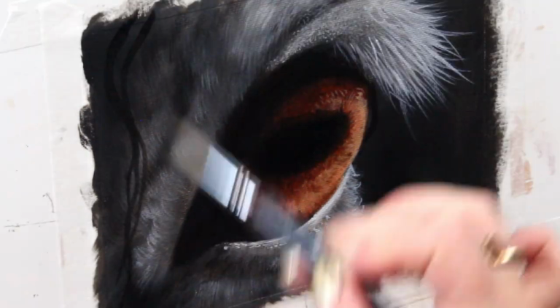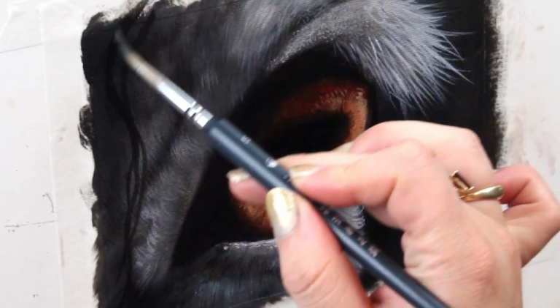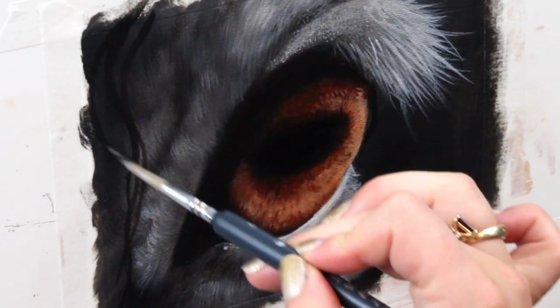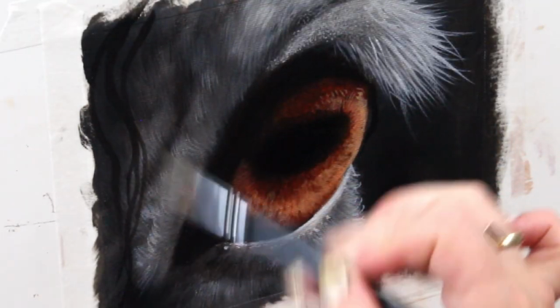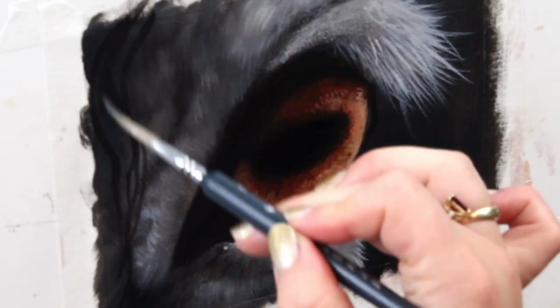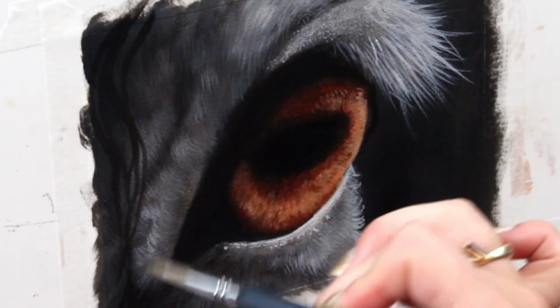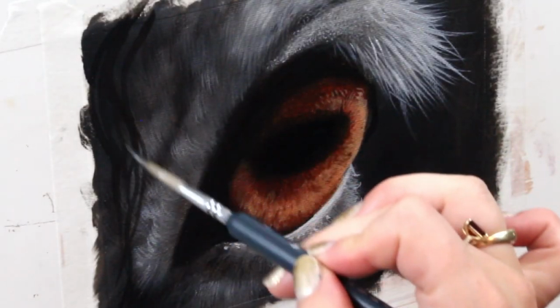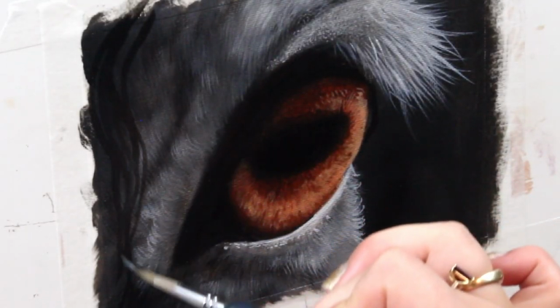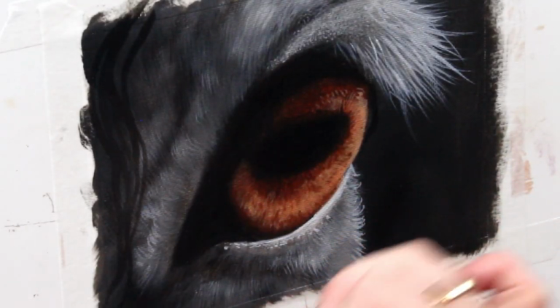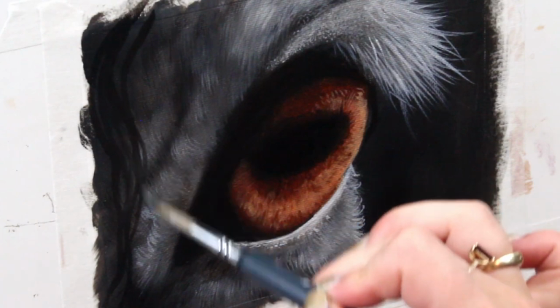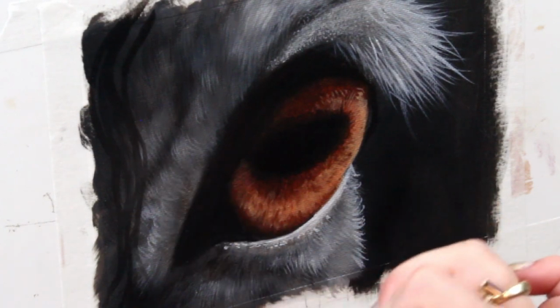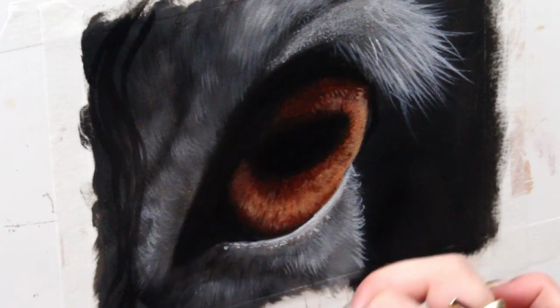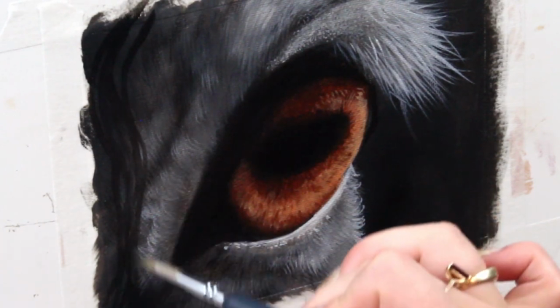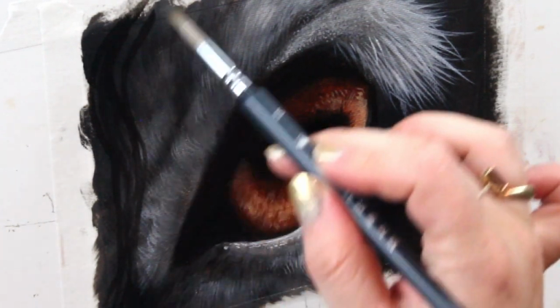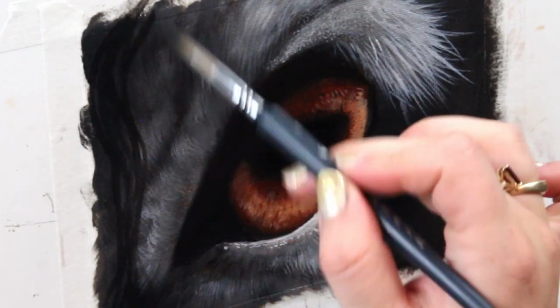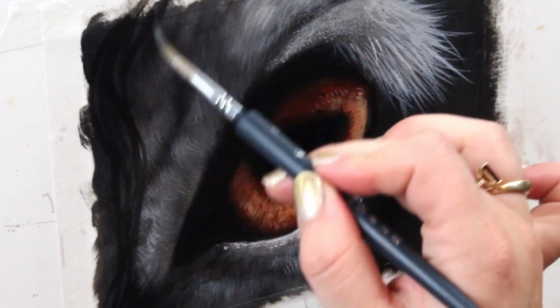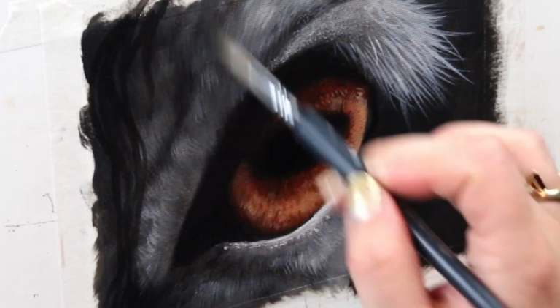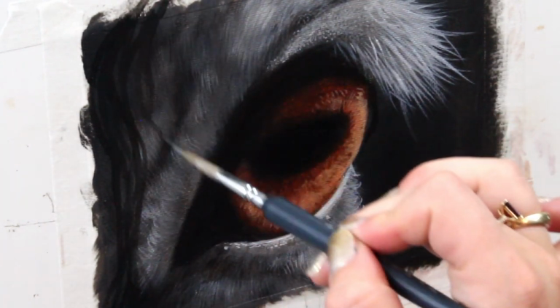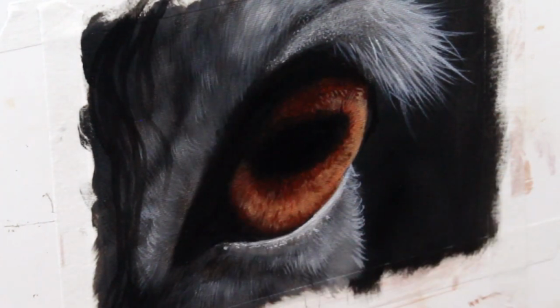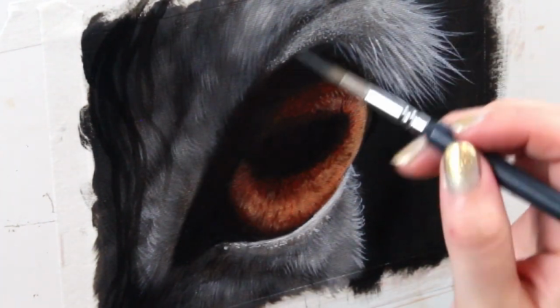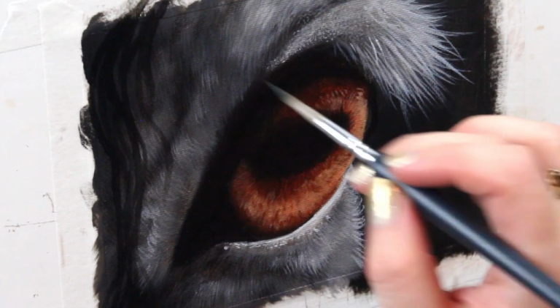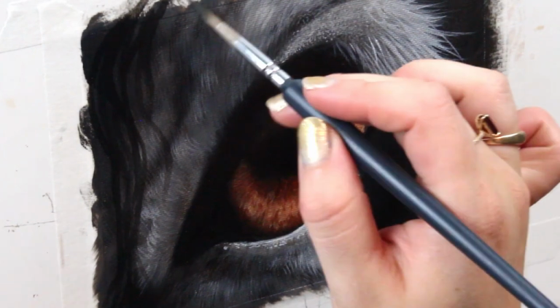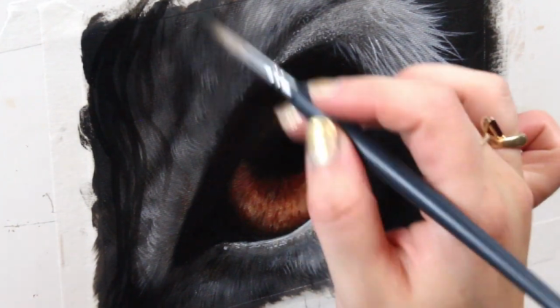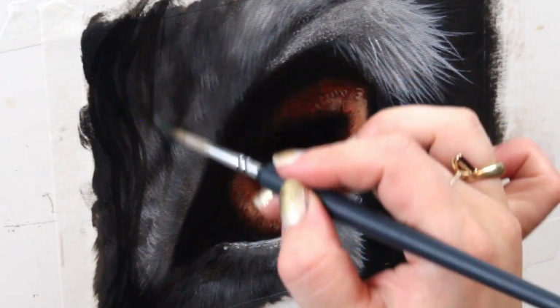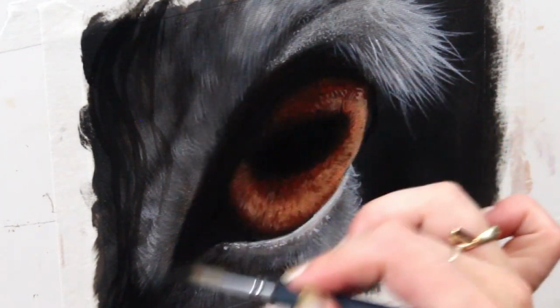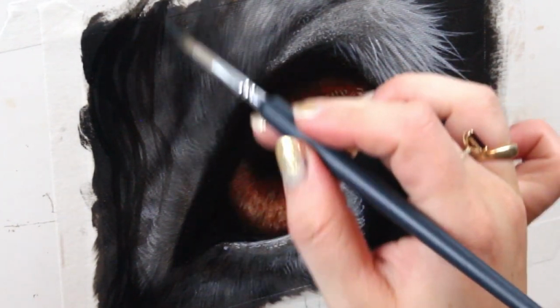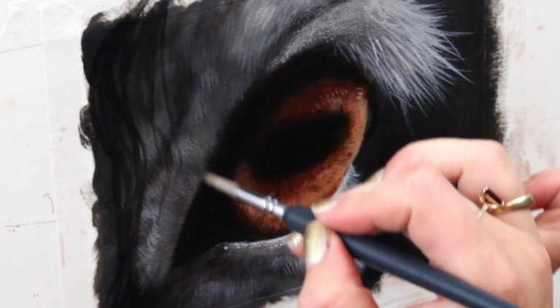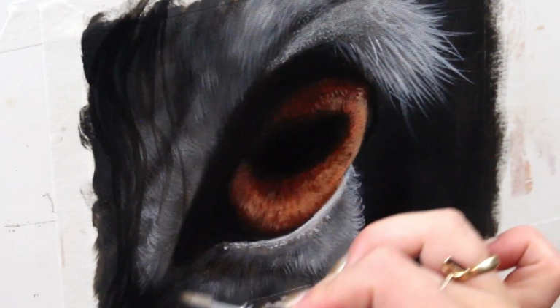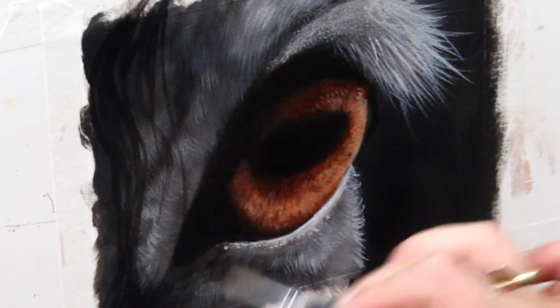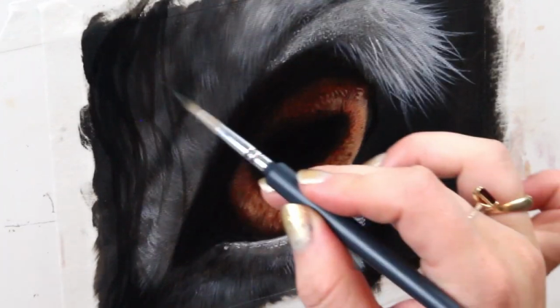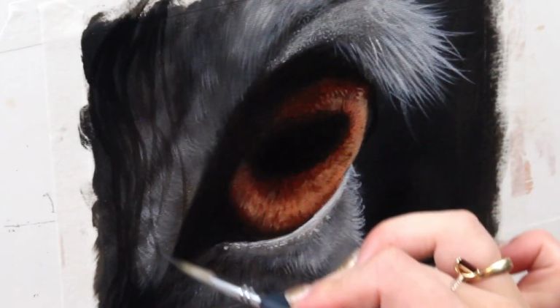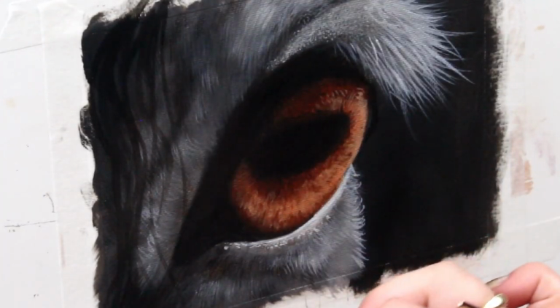I wanted there to be a little hint of the mane crossing over the face, so I'm going in with some black and that same detailing brush, doing some long nice strokes to show that there are a couple strands of the mane actually falling over the face.